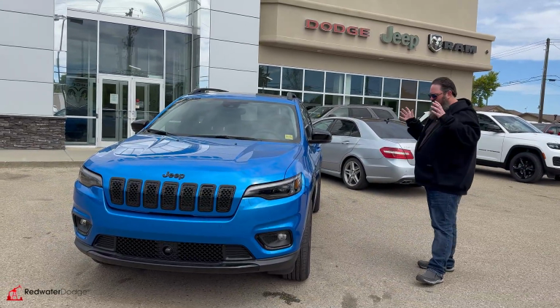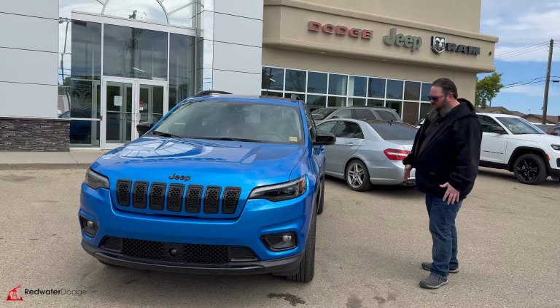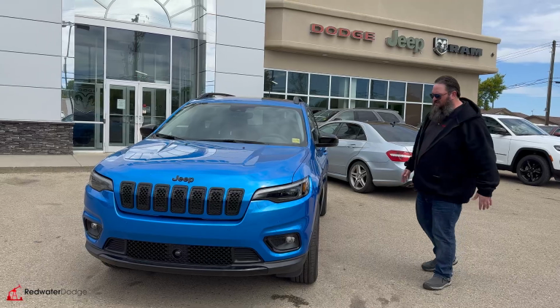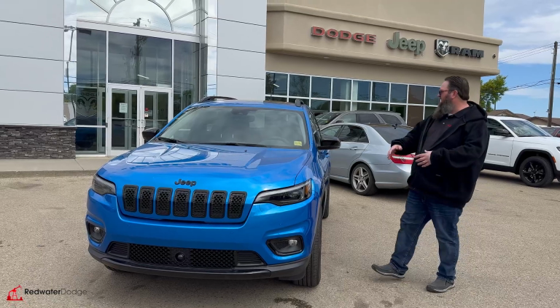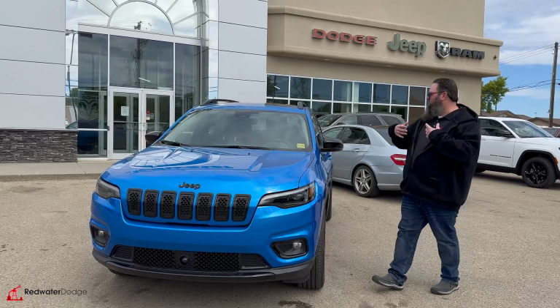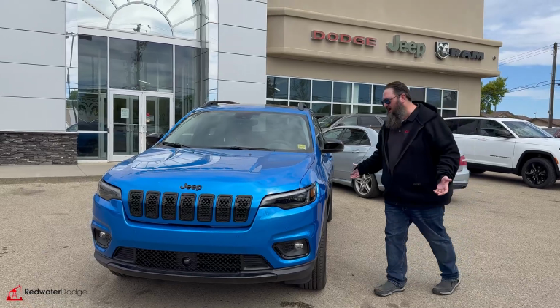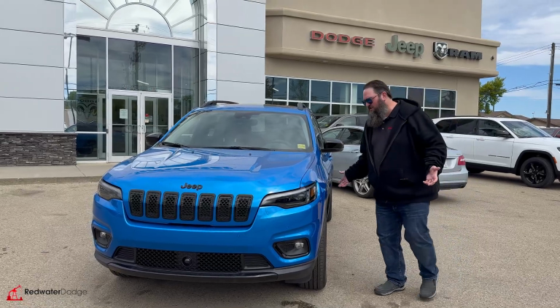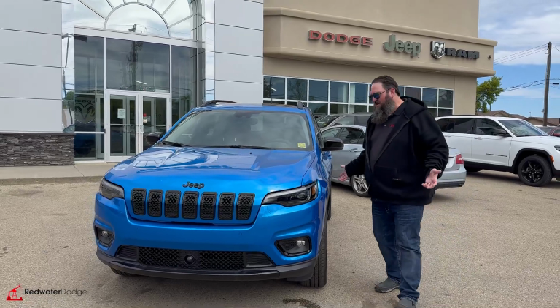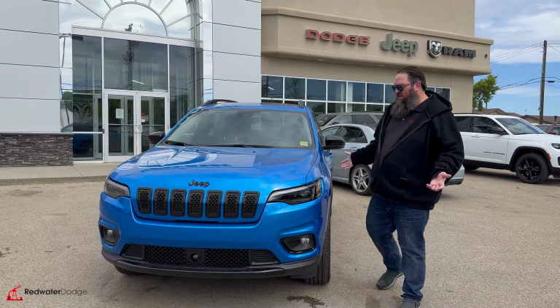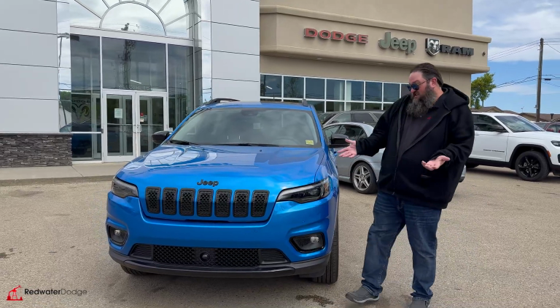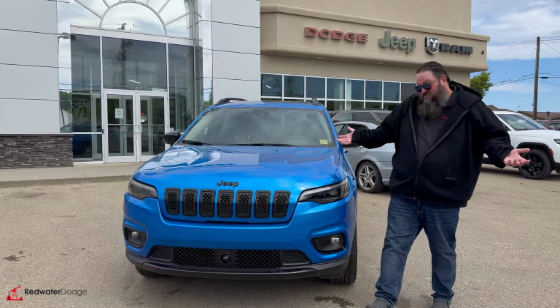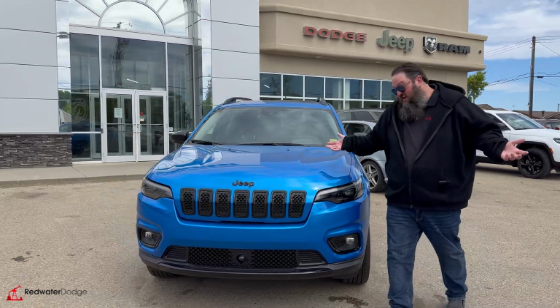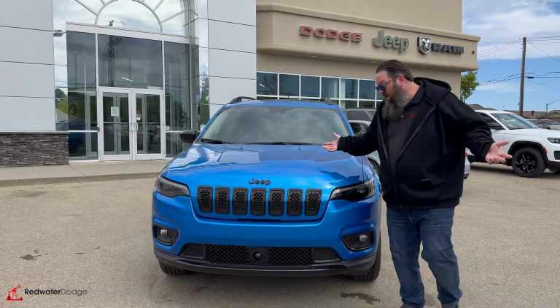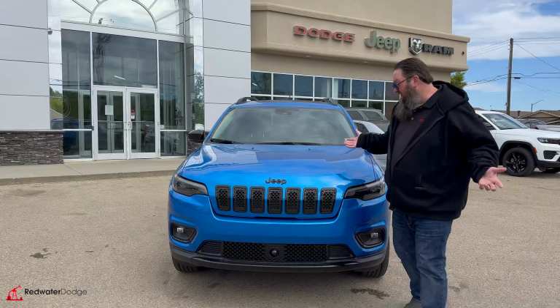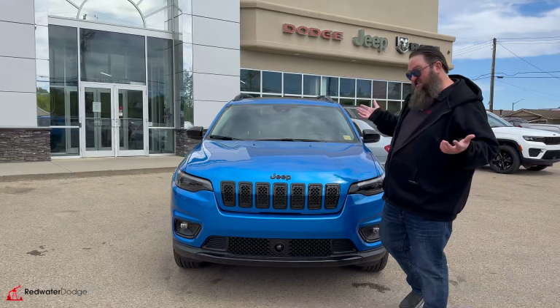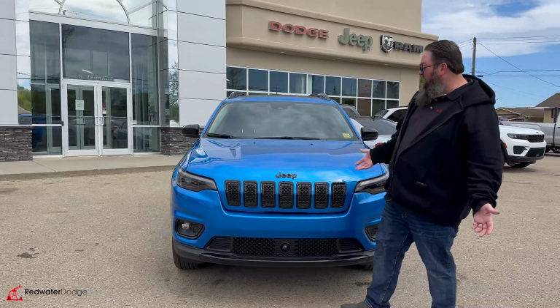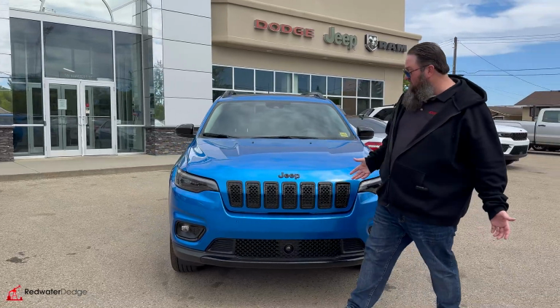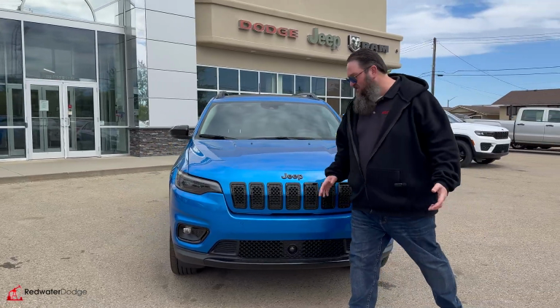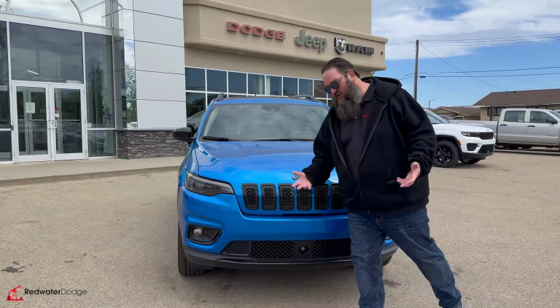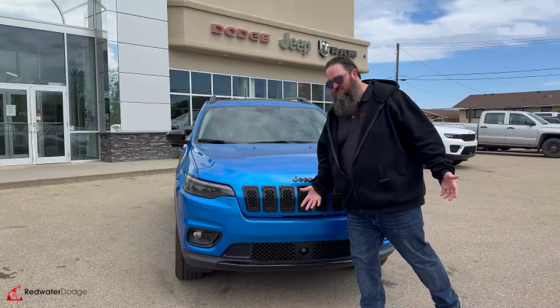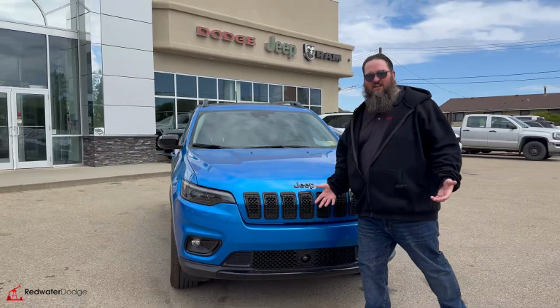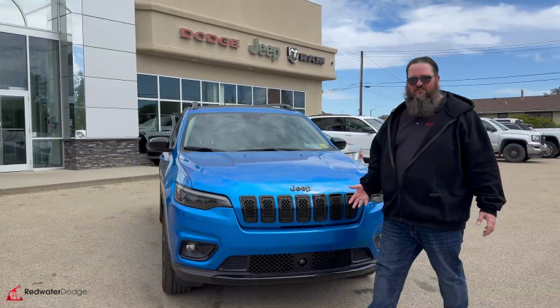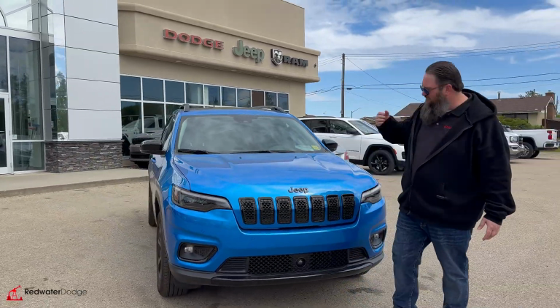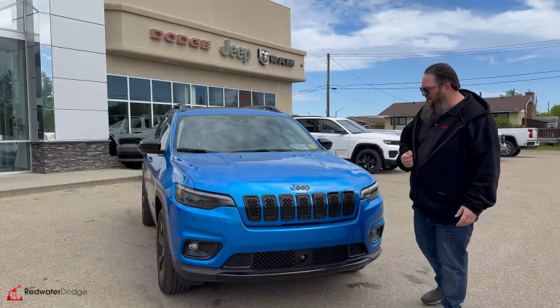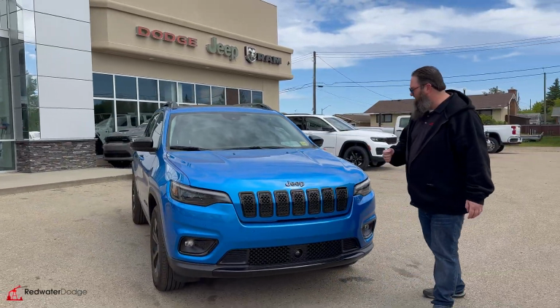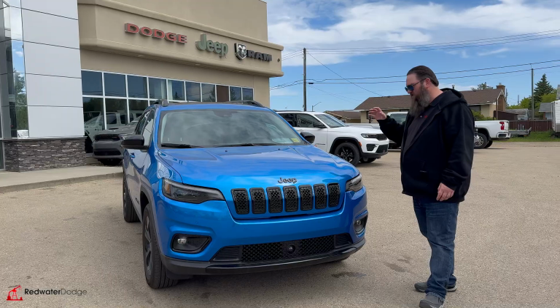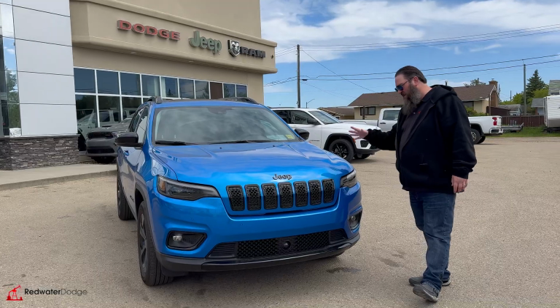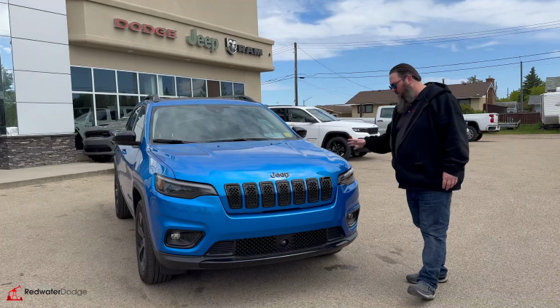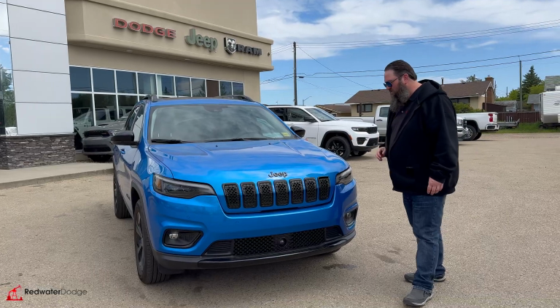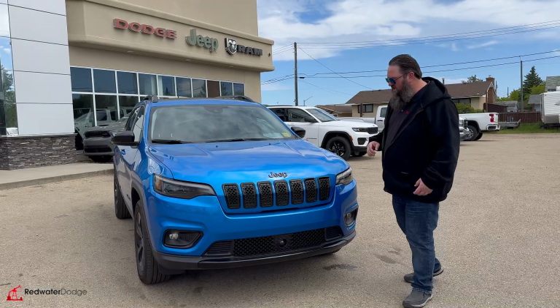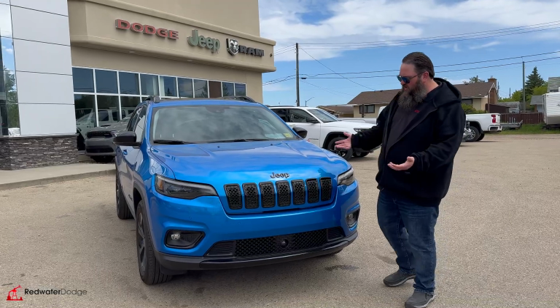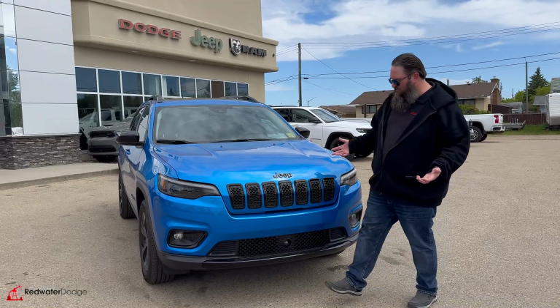It's a beautiful color, a beautiful option. It's just still here and it's discounted huge. If you're looking for a small SUV for a fantastic price, you cannot go wrong with this. Let's go over it a little bit.